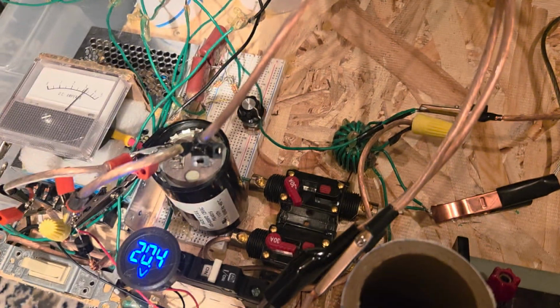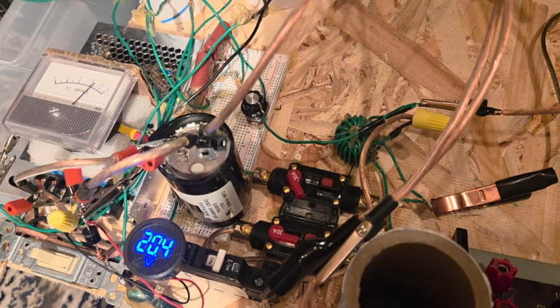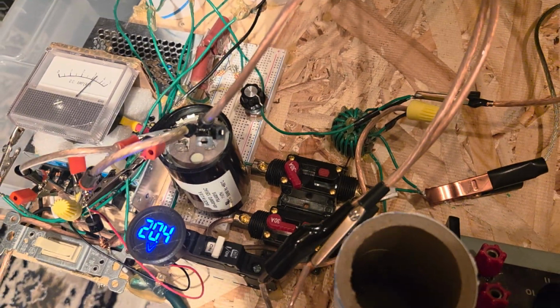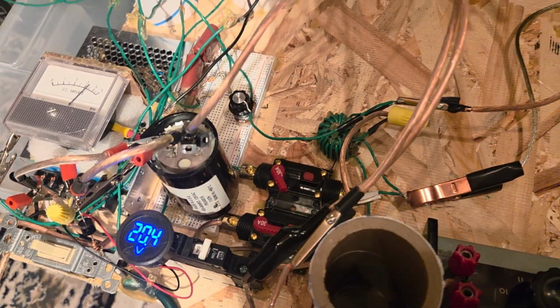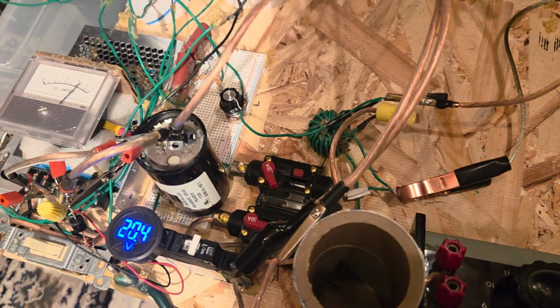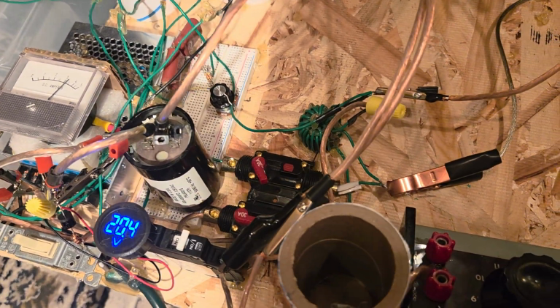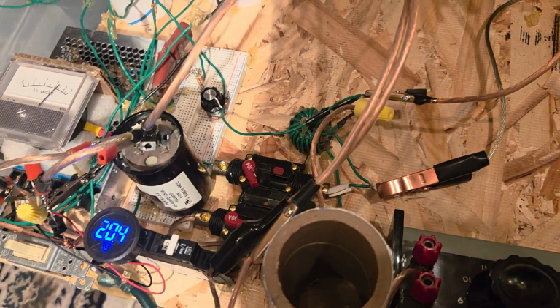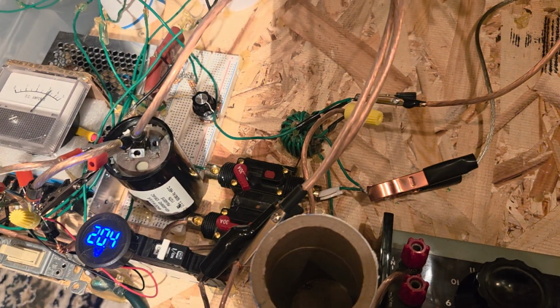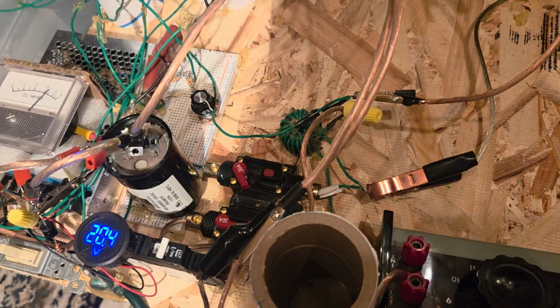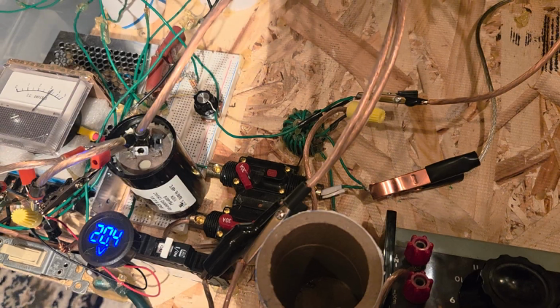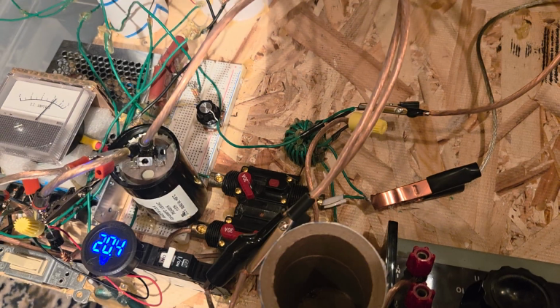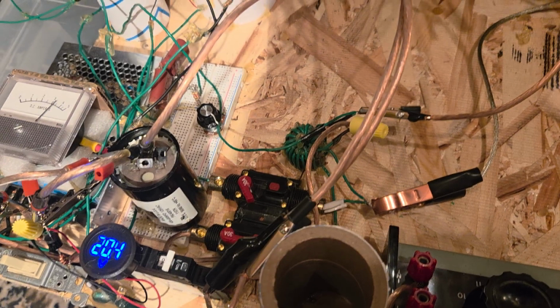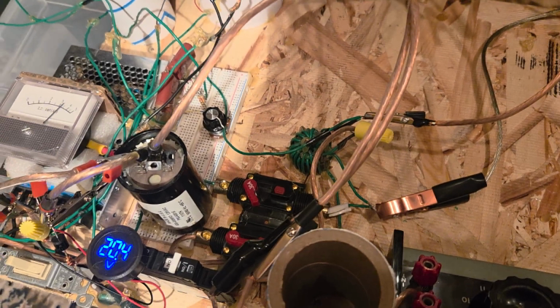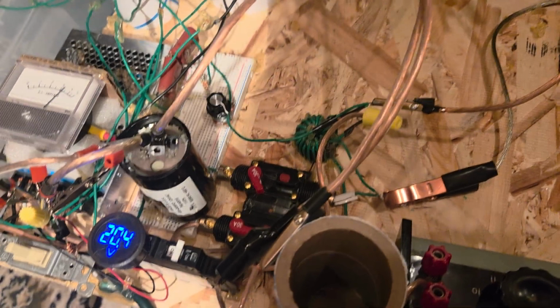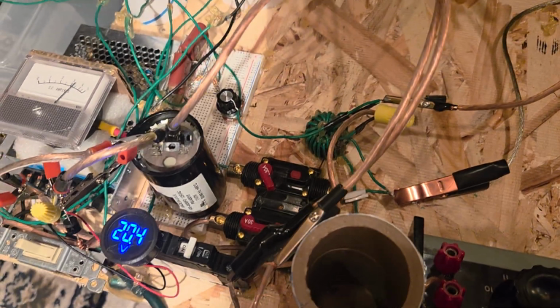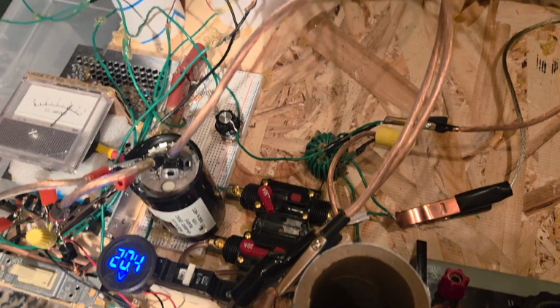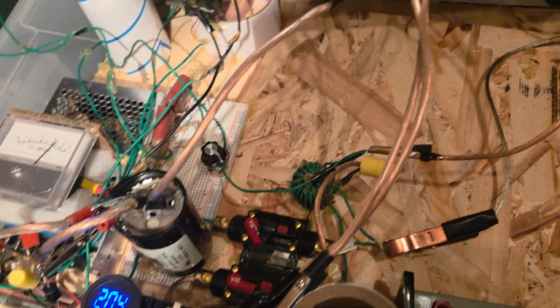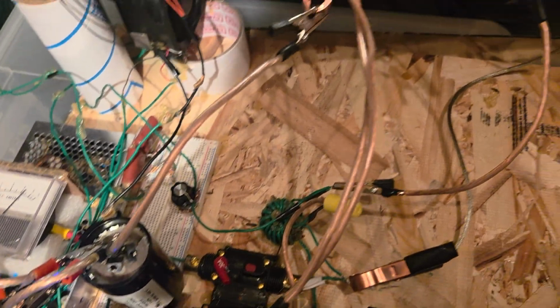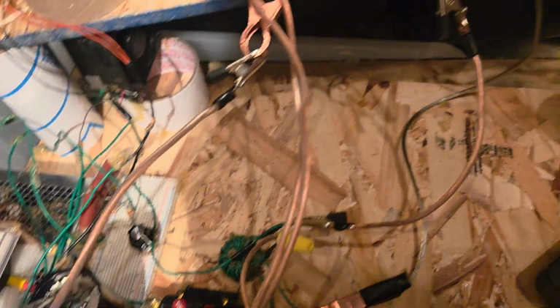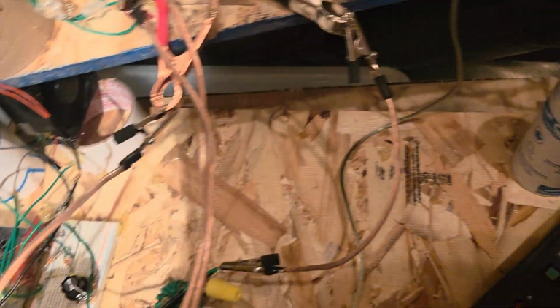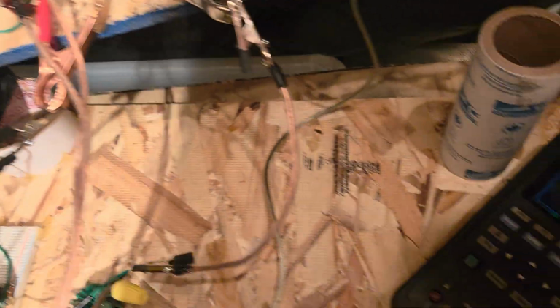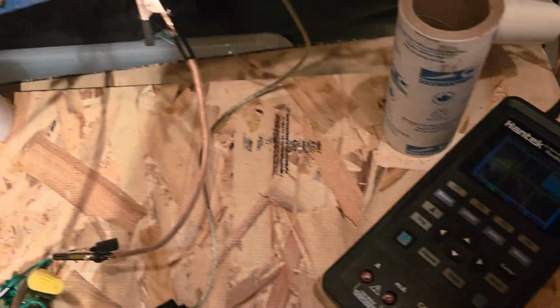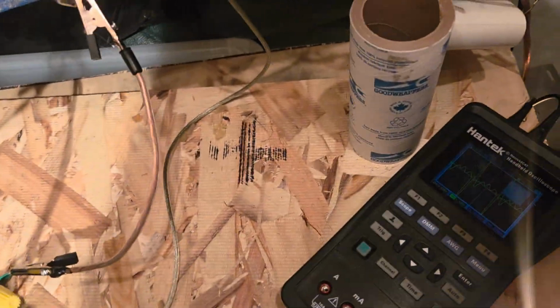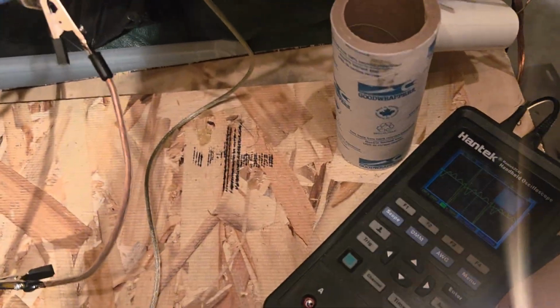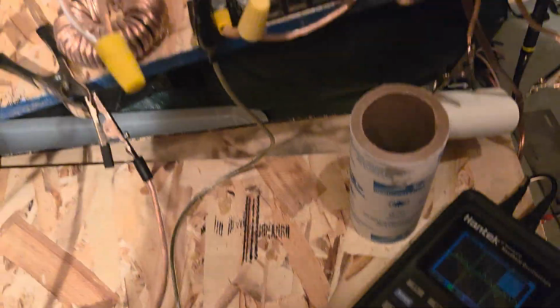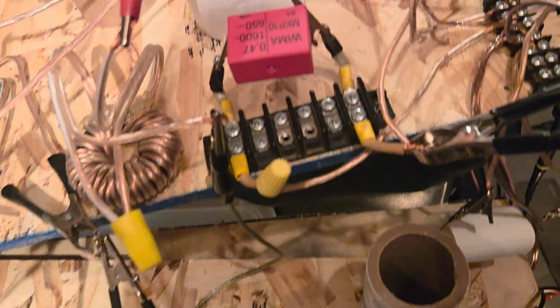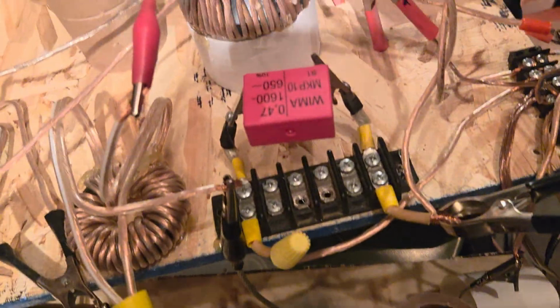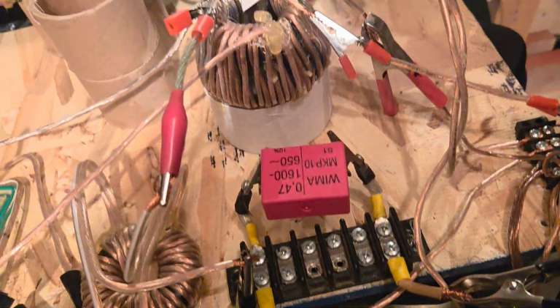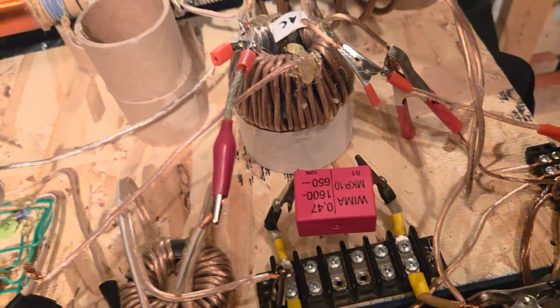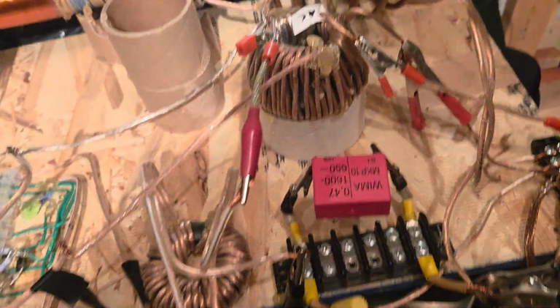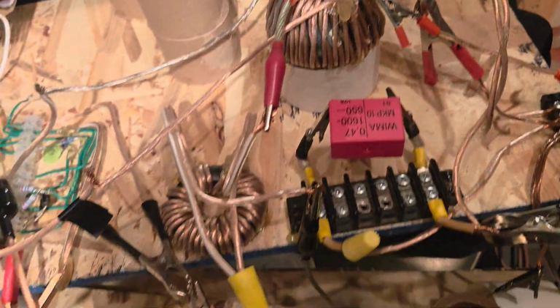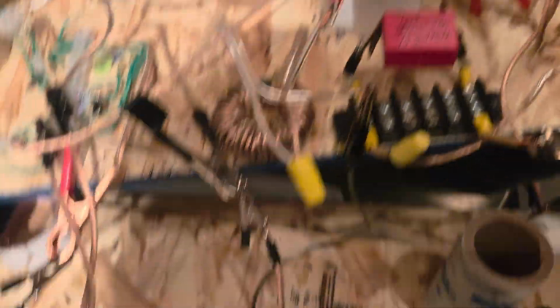Power supply, smoothing capacitor. Right now Tesla's not on, and it's nice that it's kind of staying quiet right now.